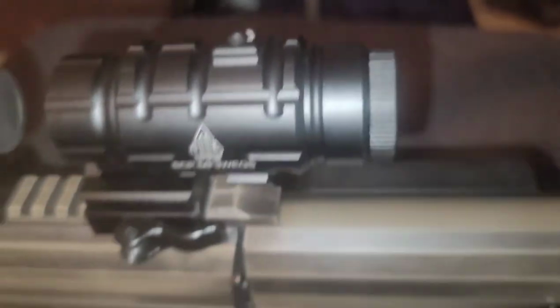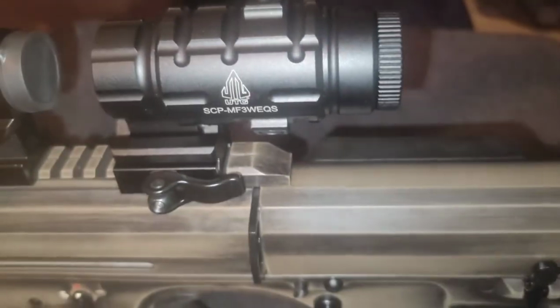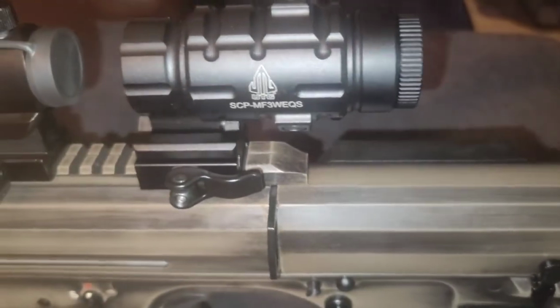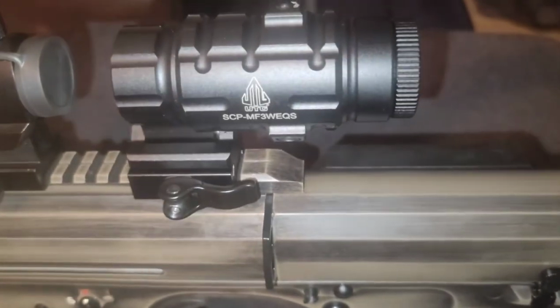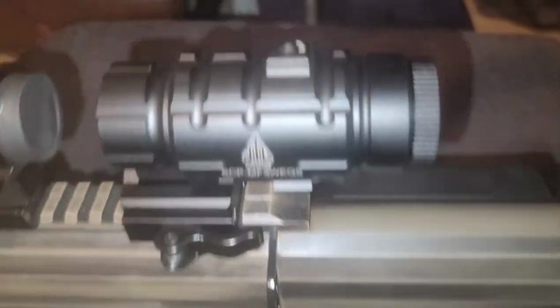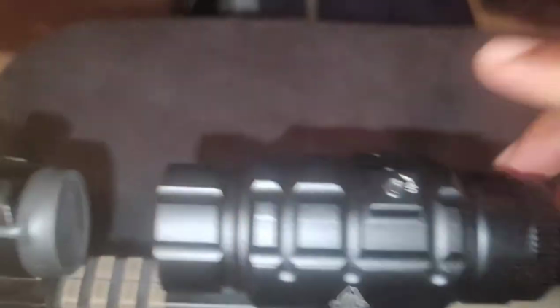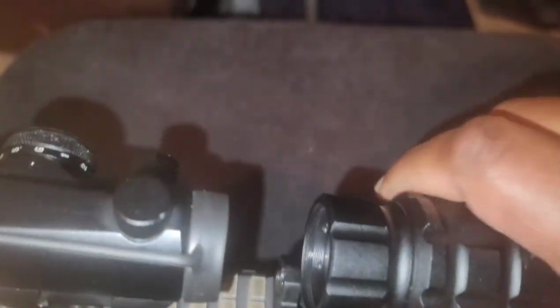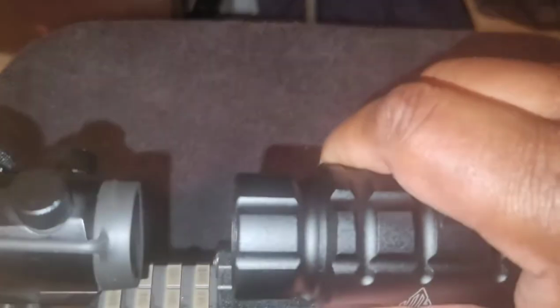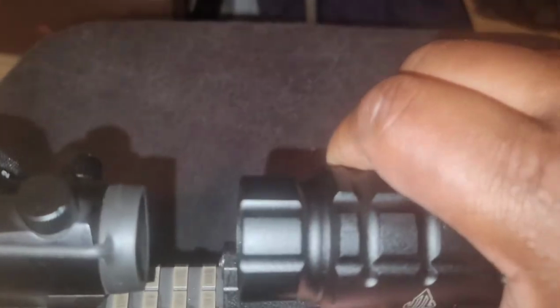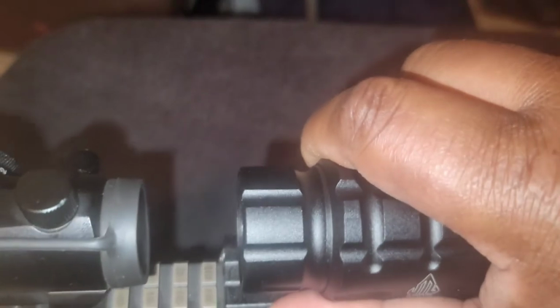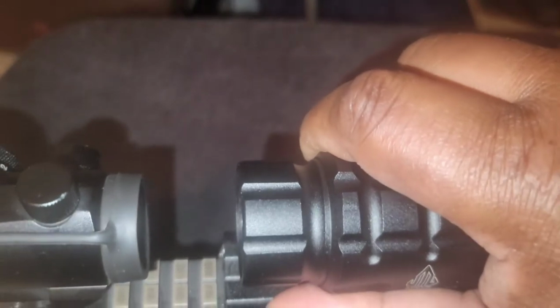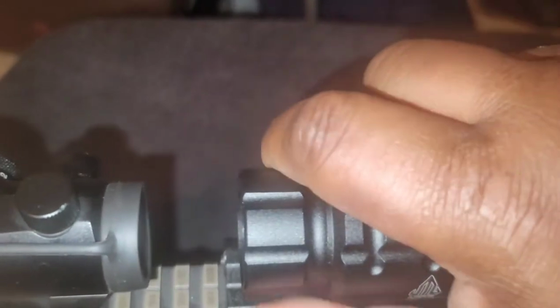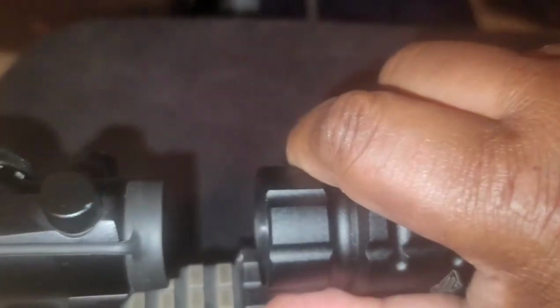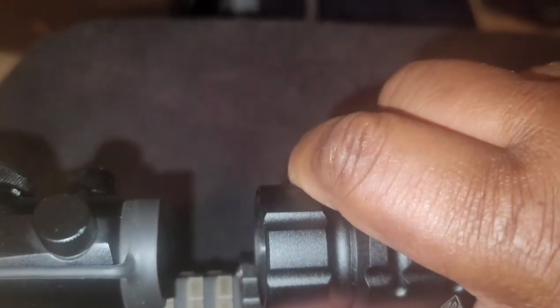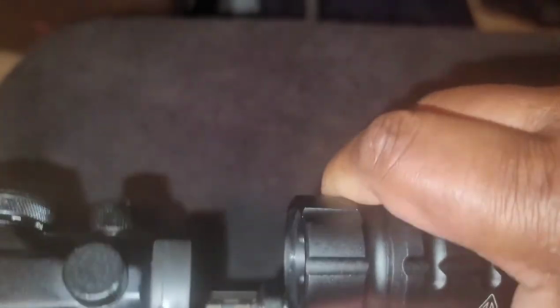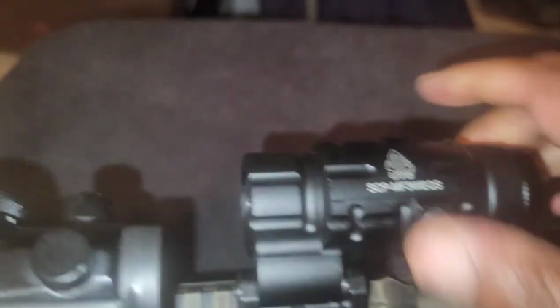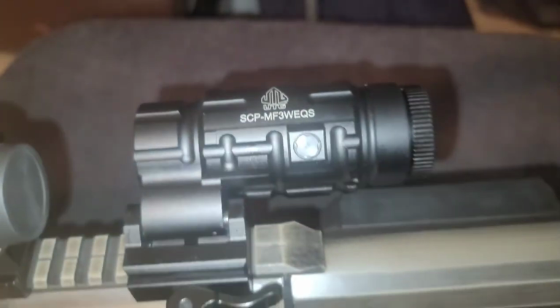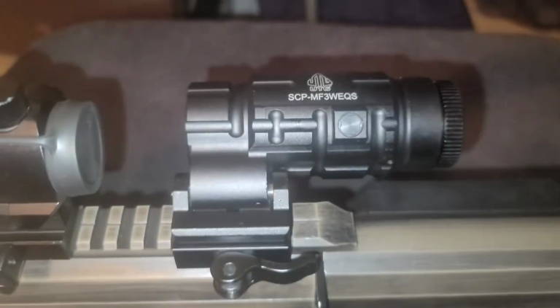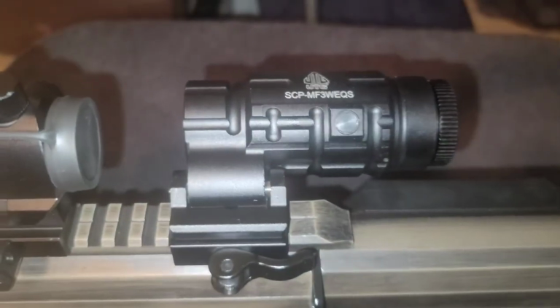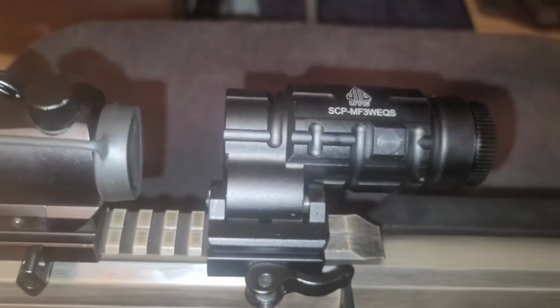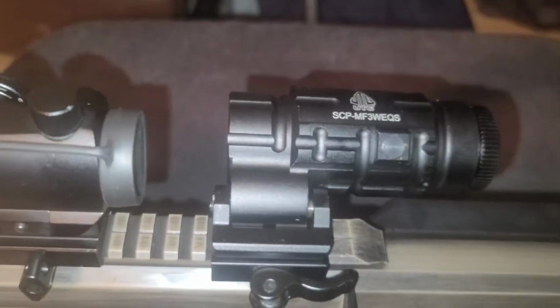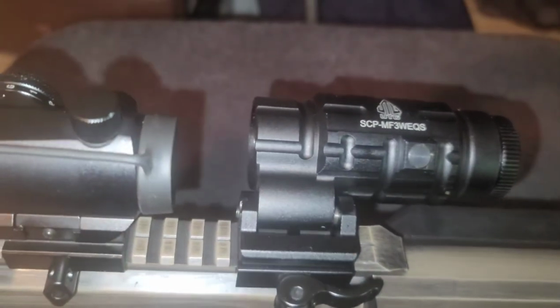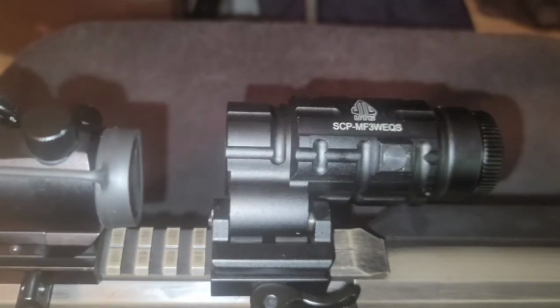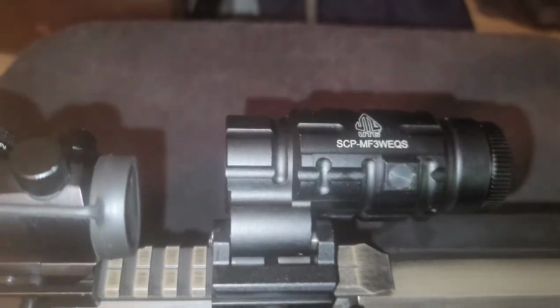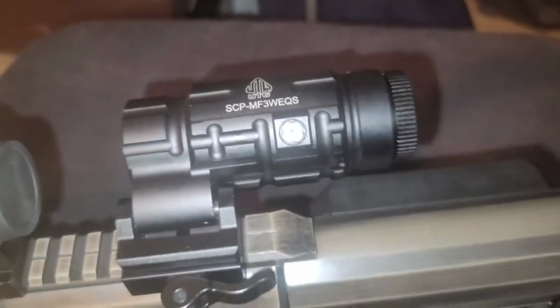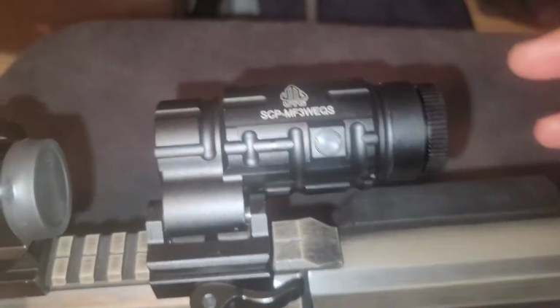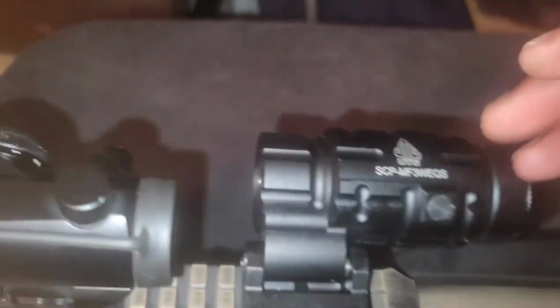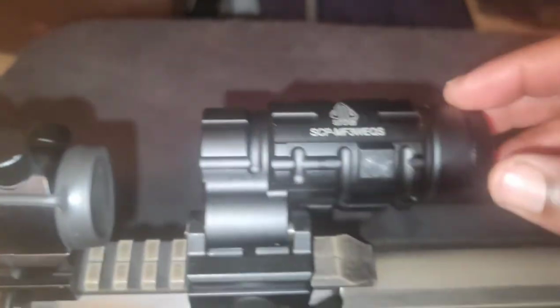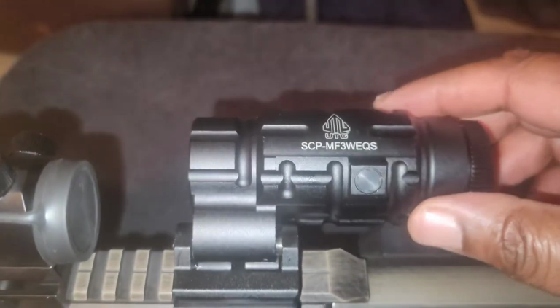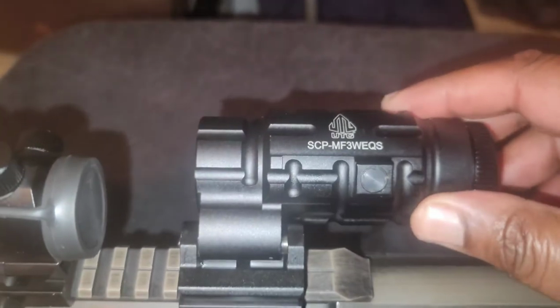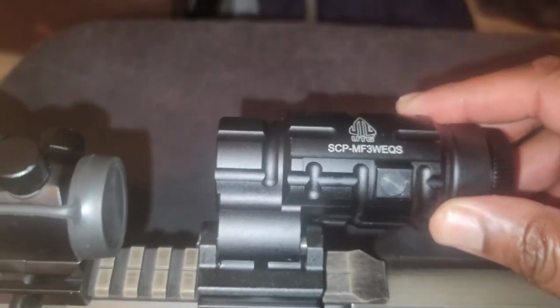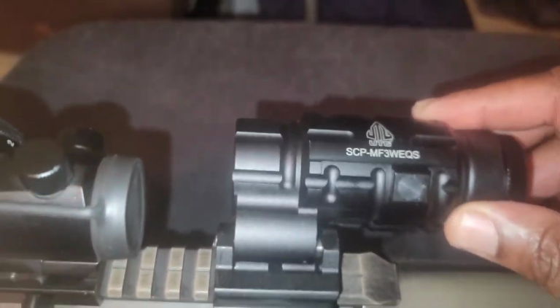And I got this red dot from Amazon, about the same price — this was like 70 bucks. This is the 3x magnifier to the side. I've seen a lot of videos where people say it was loose, but this one is not loose at all, no shake.